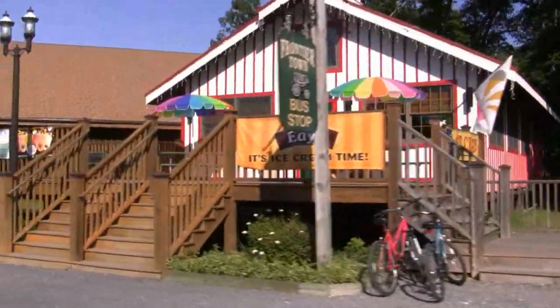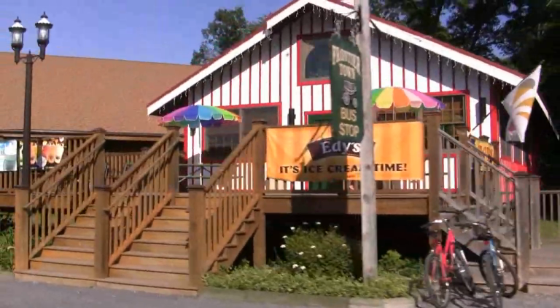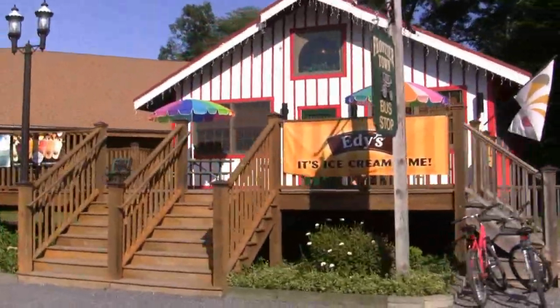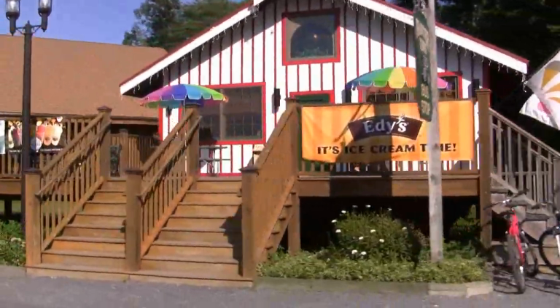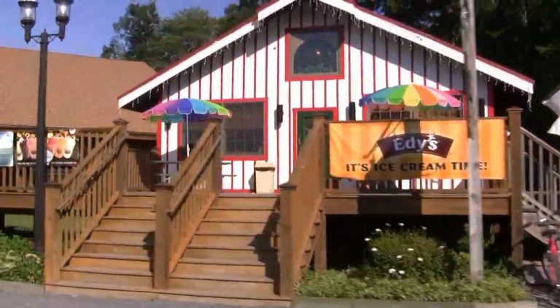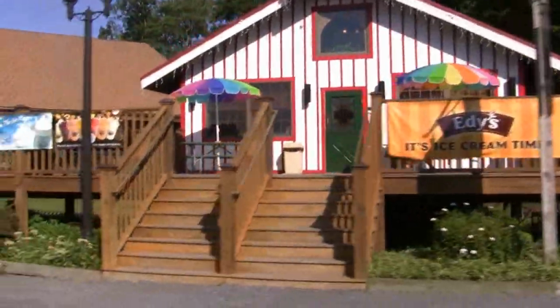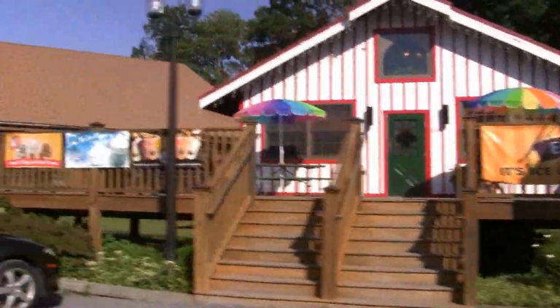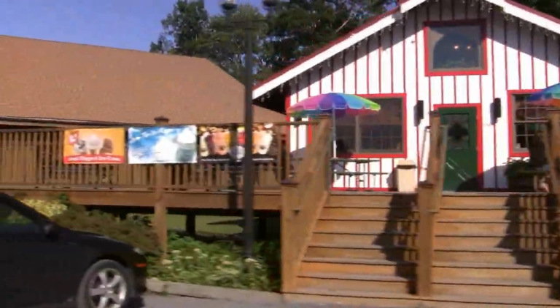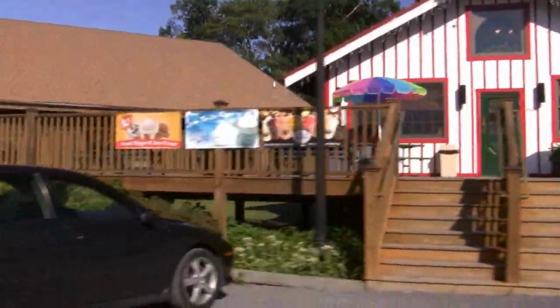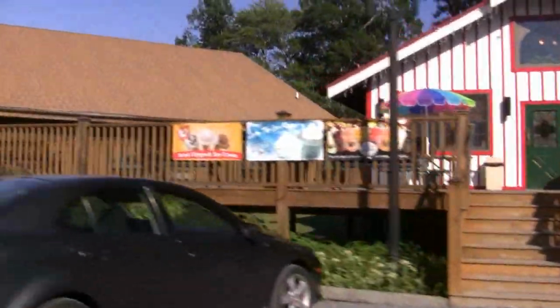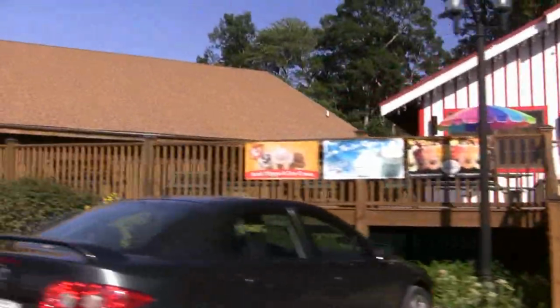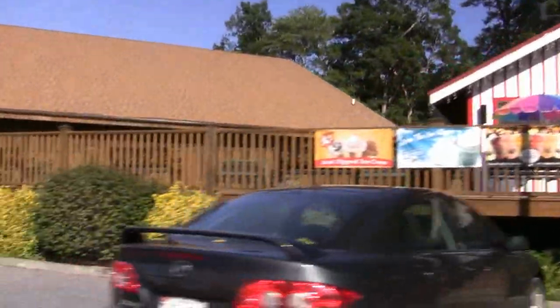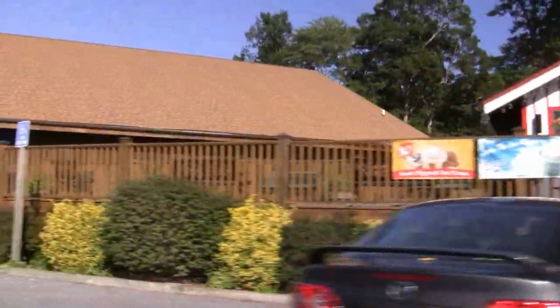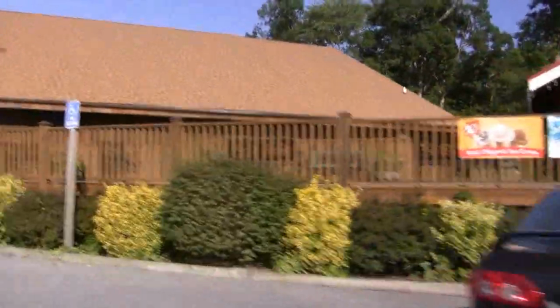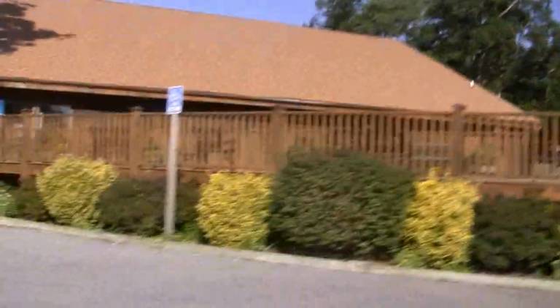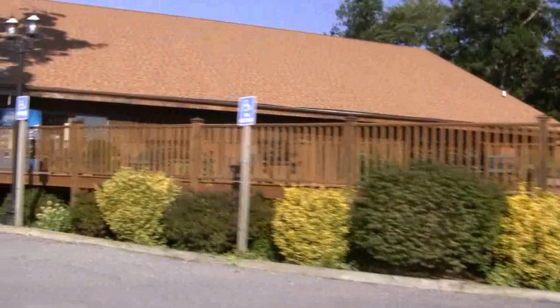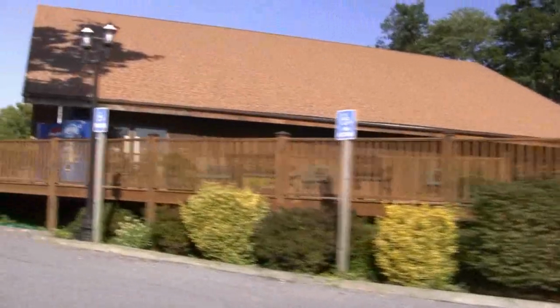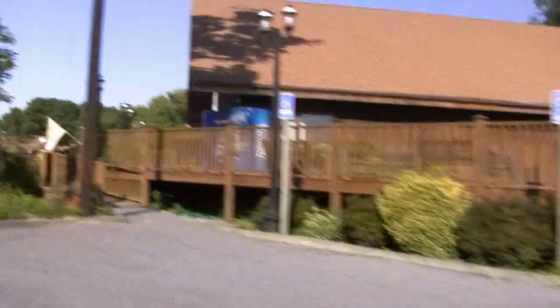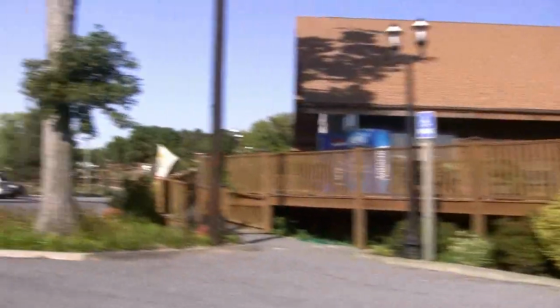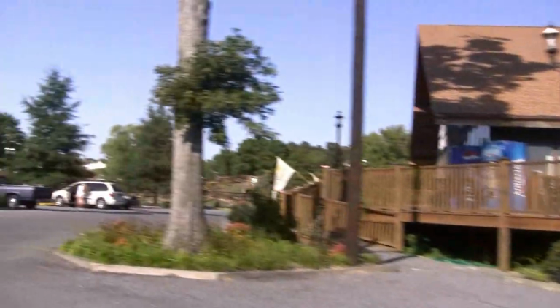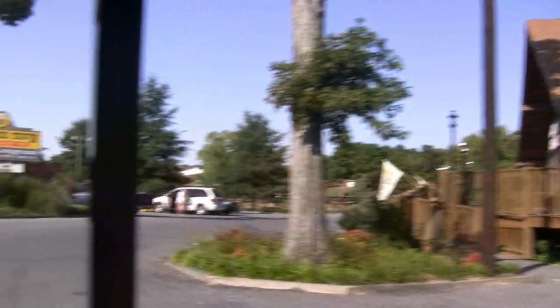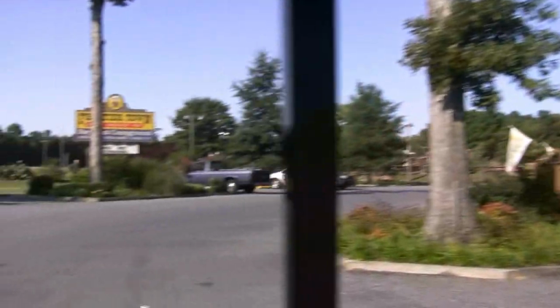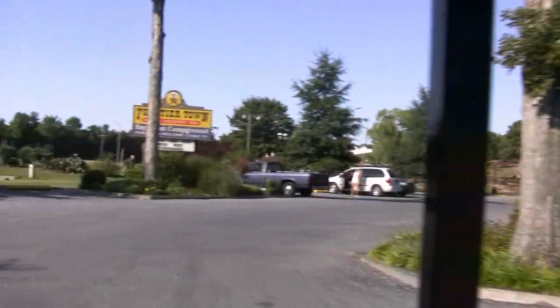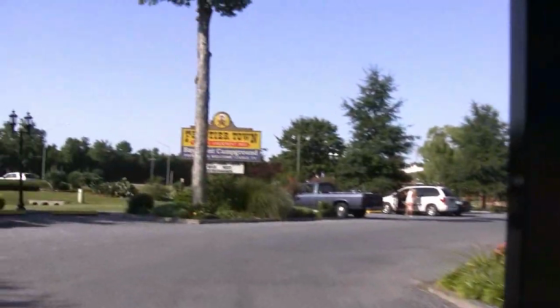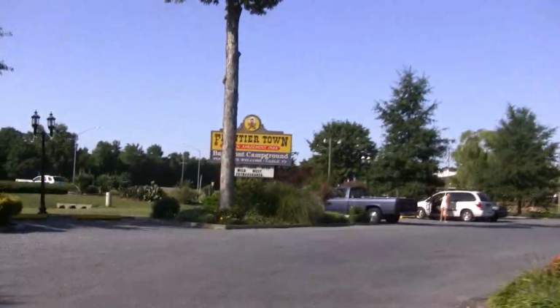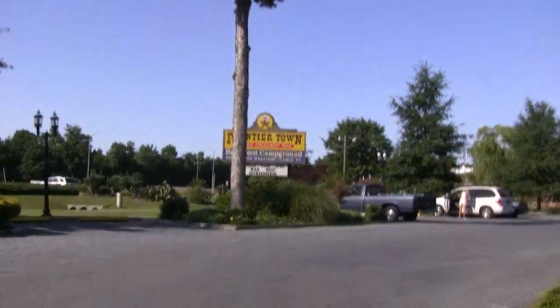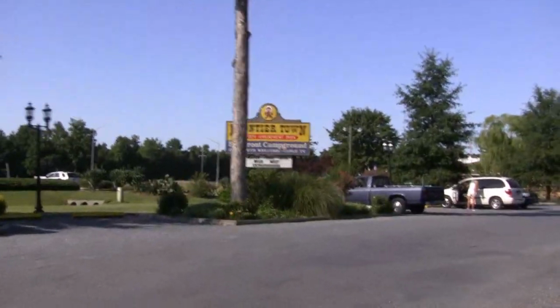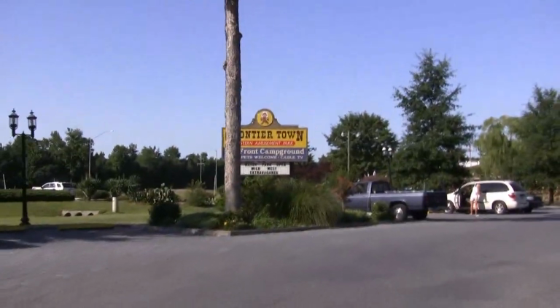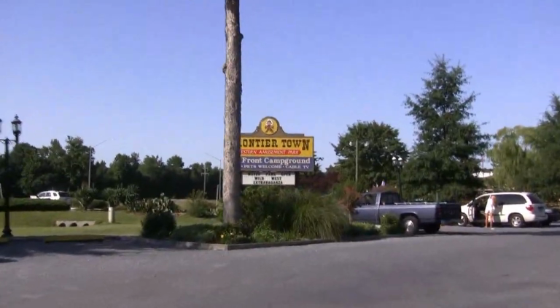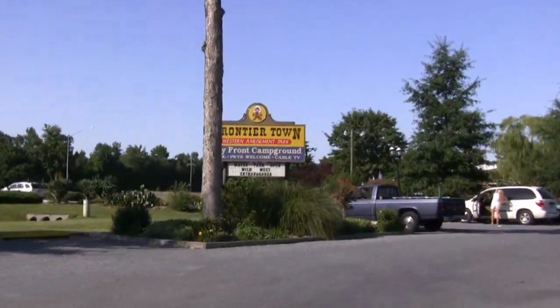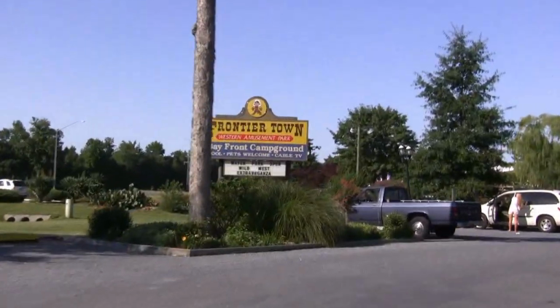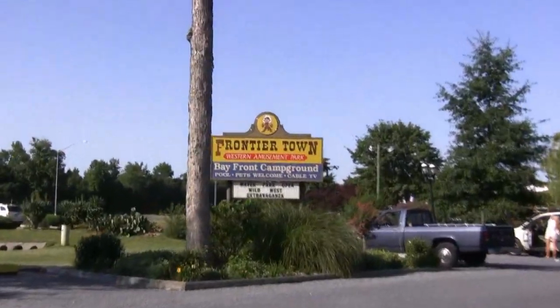There's the ice cream parlor. Coming up here, we've got the Frontier Town sign. Always very exciting.